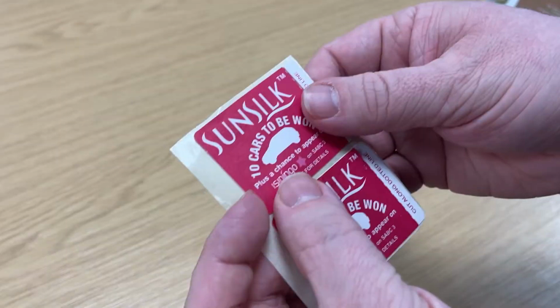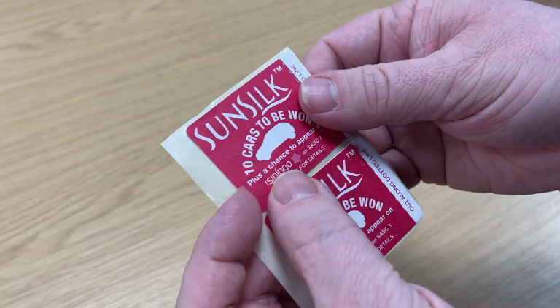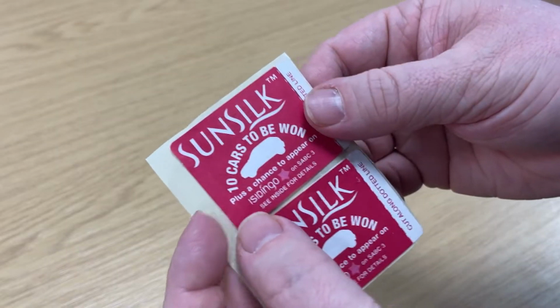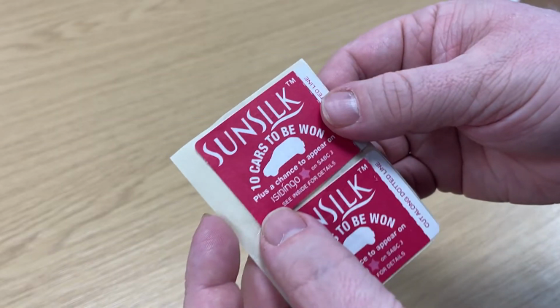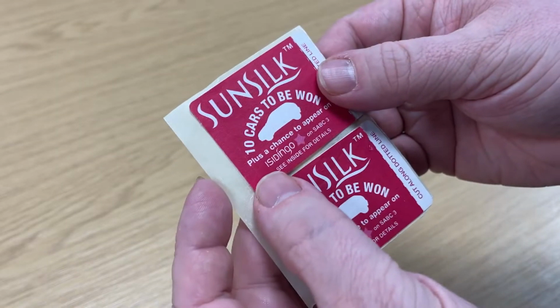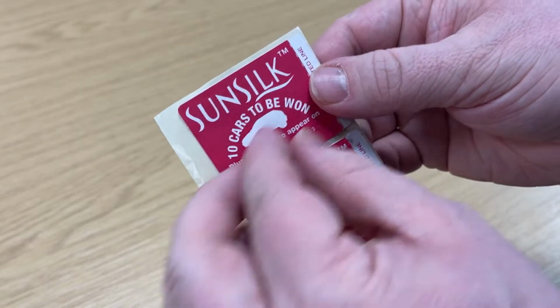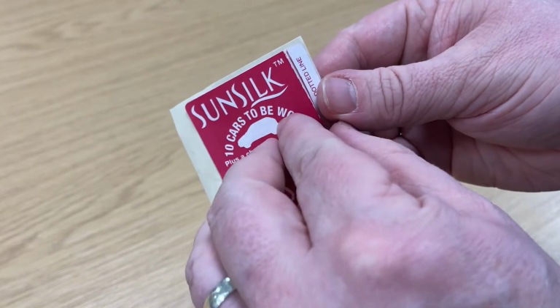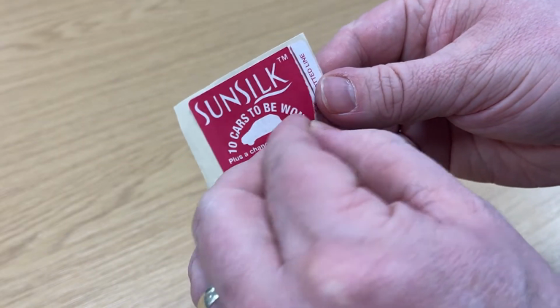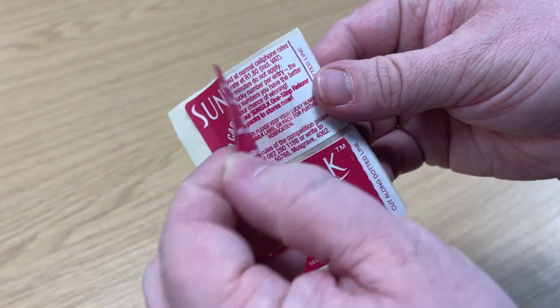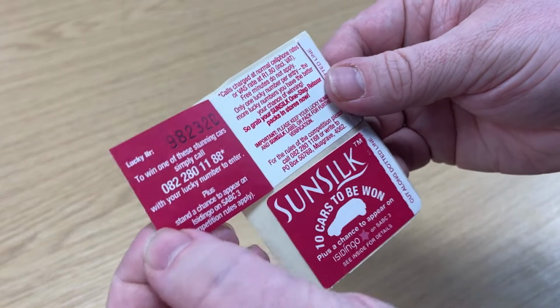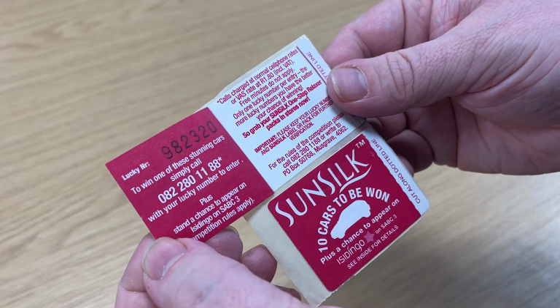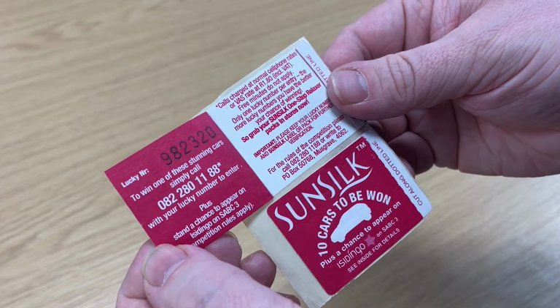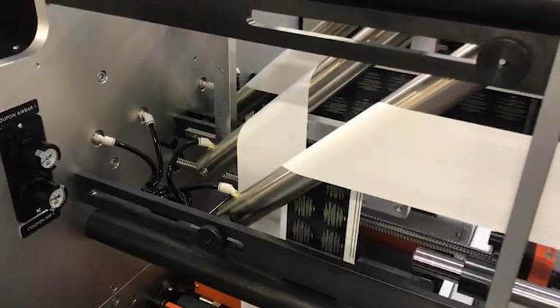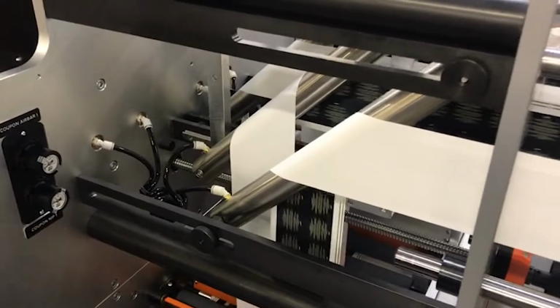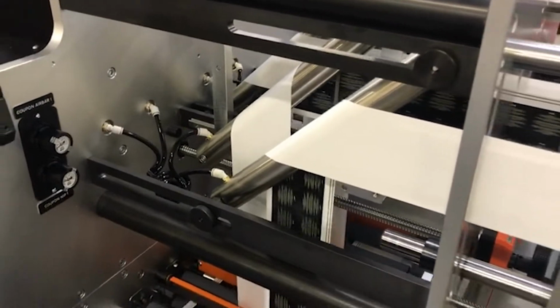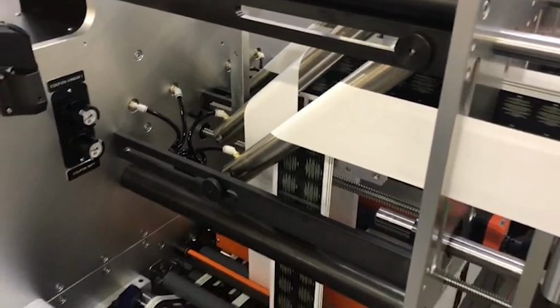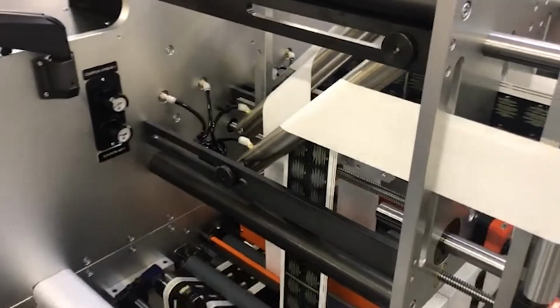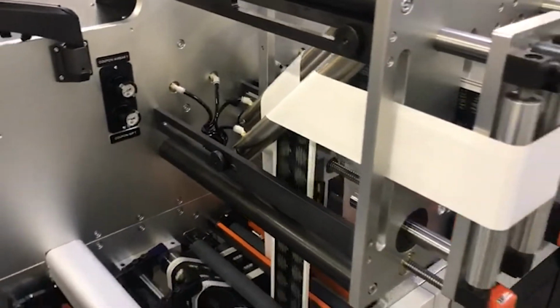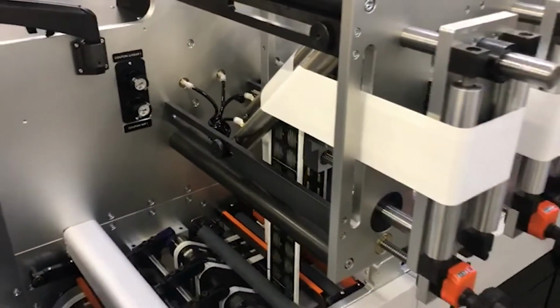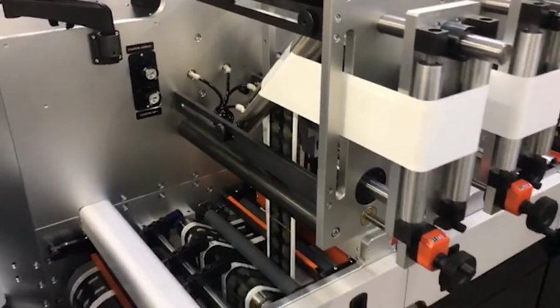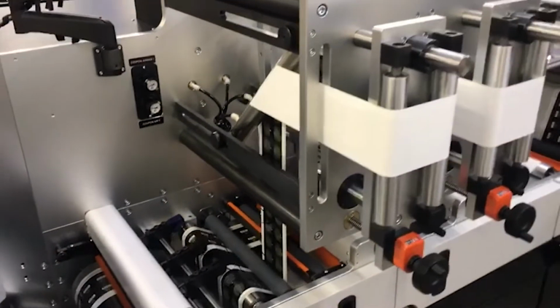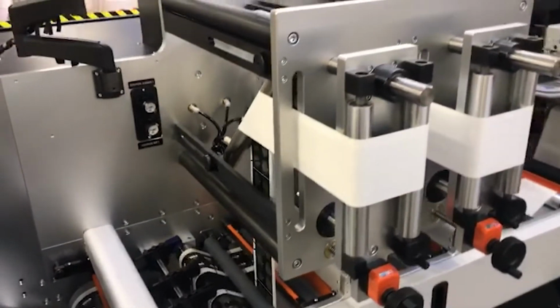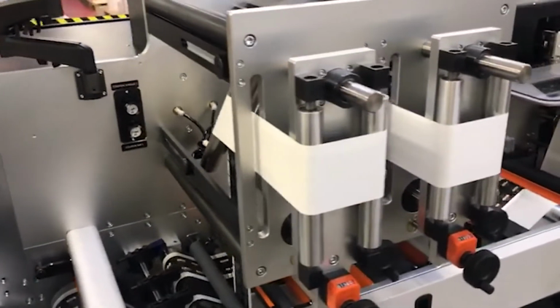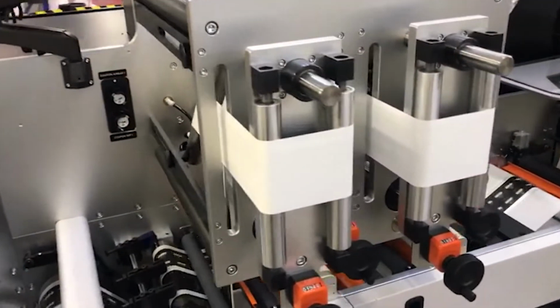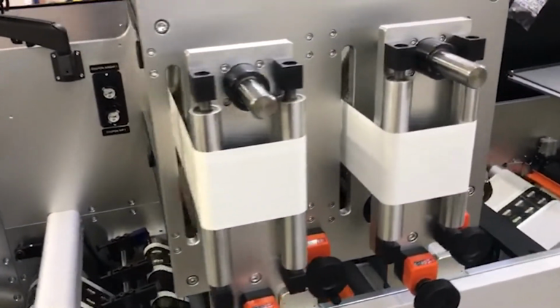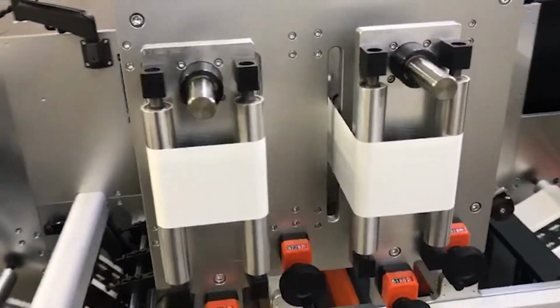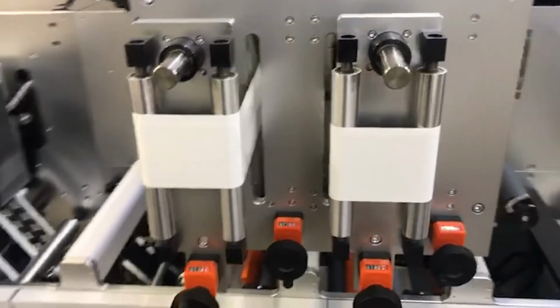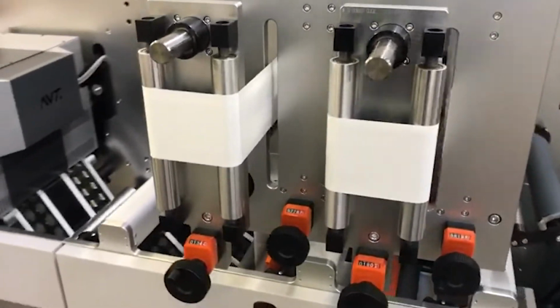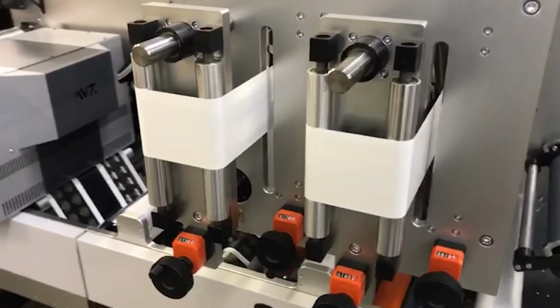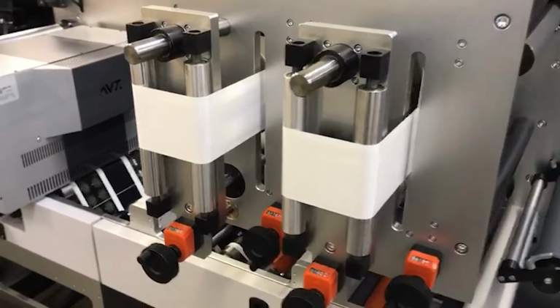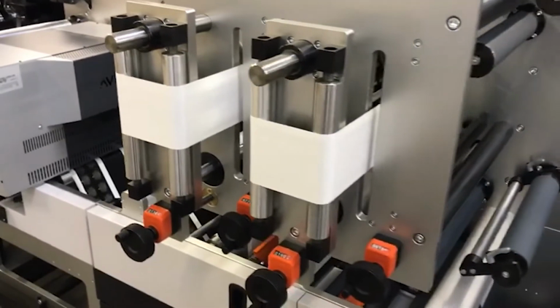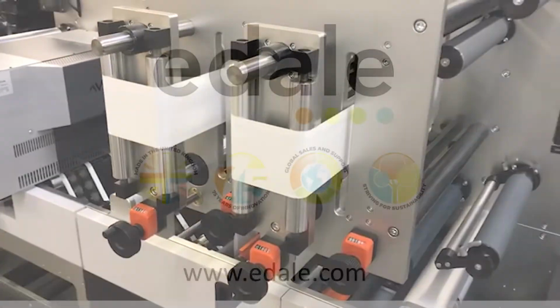It comes as a standalone module but is also available as a rail module for our FL1 and FL3 label presses, which means it can be moved to almost any station and not take up any additional space. It also means it can be retrofitted to the press later.